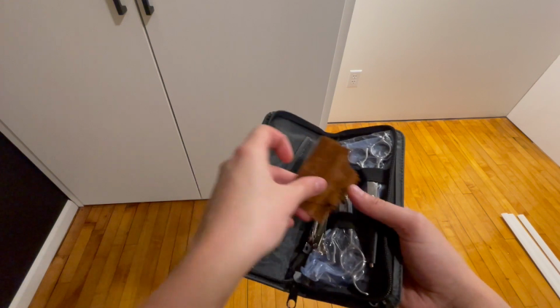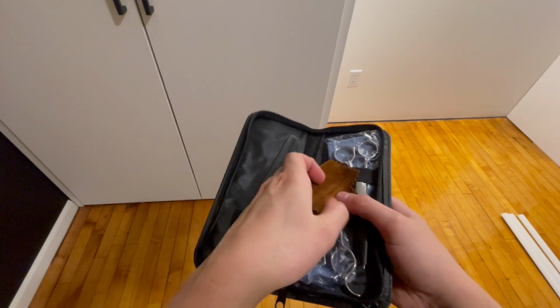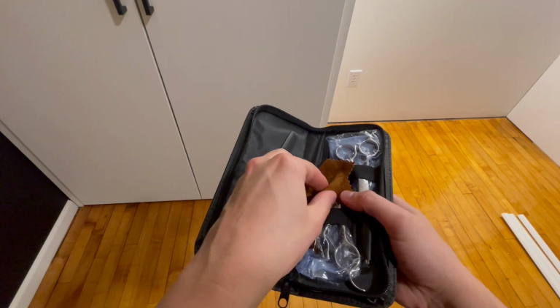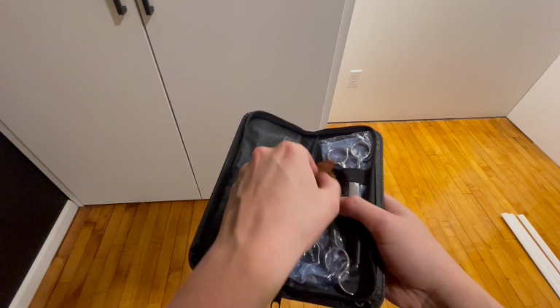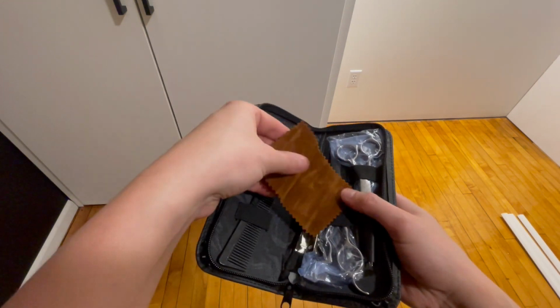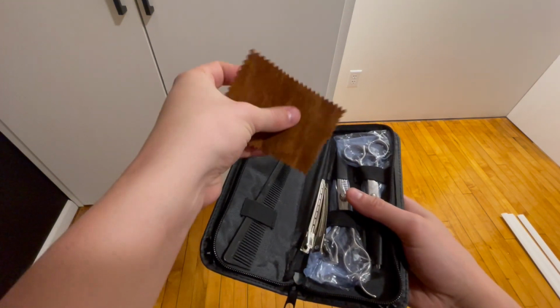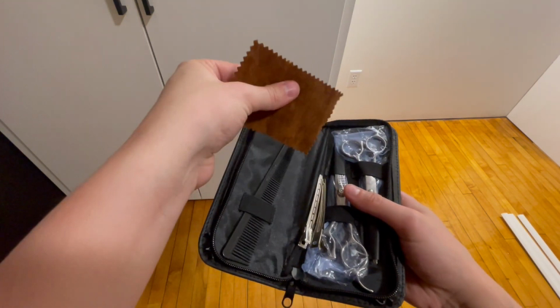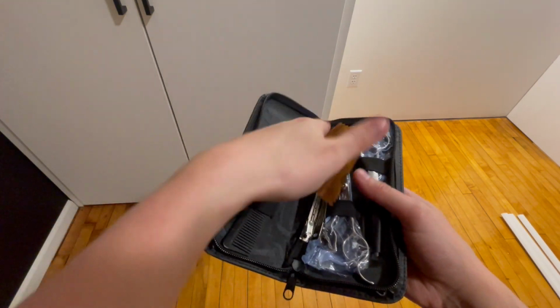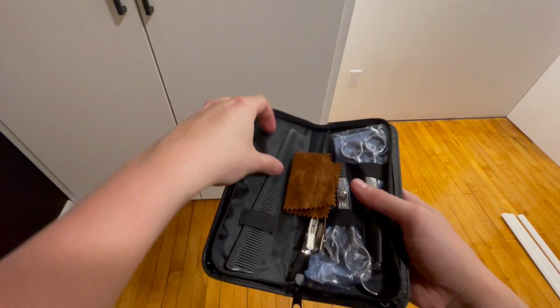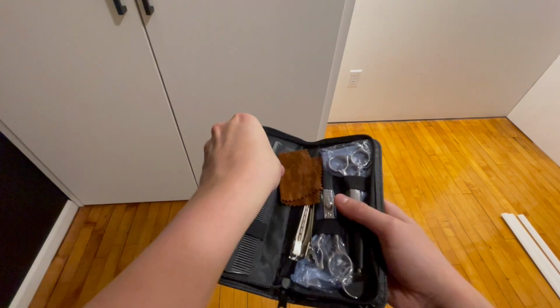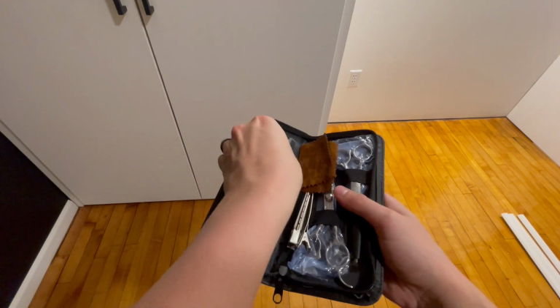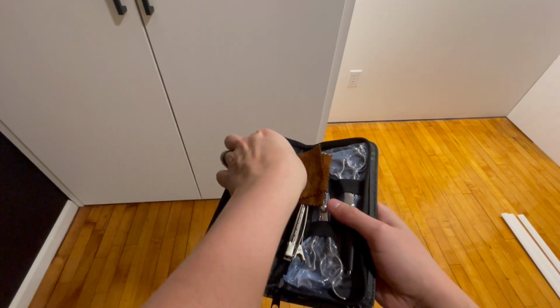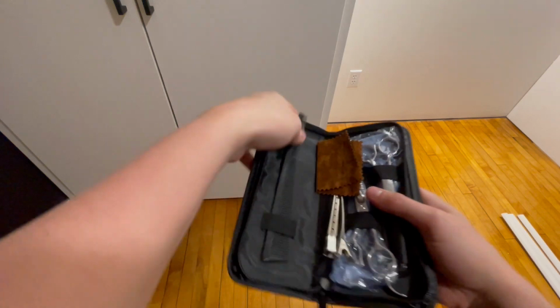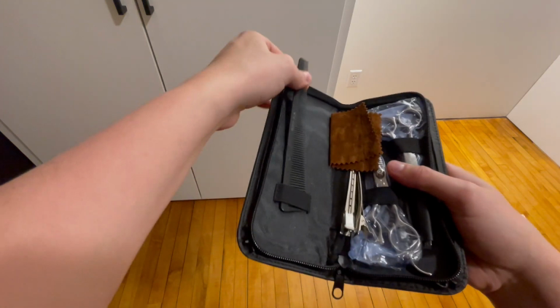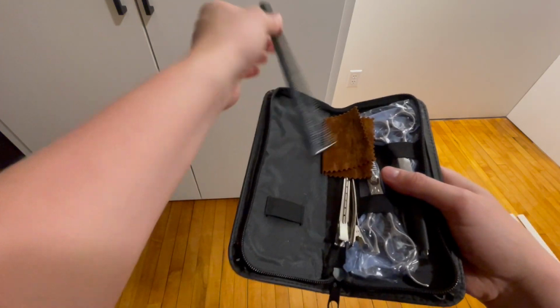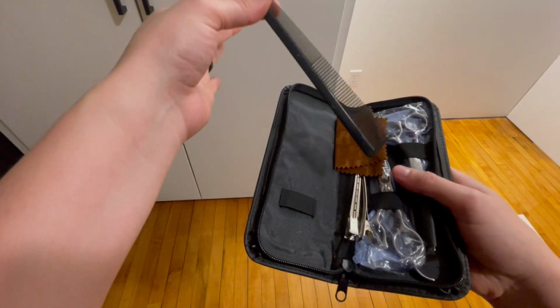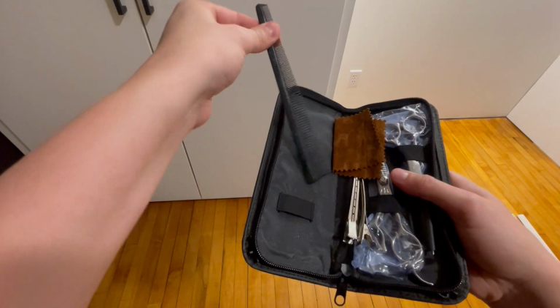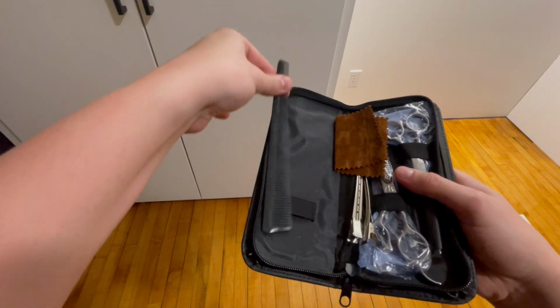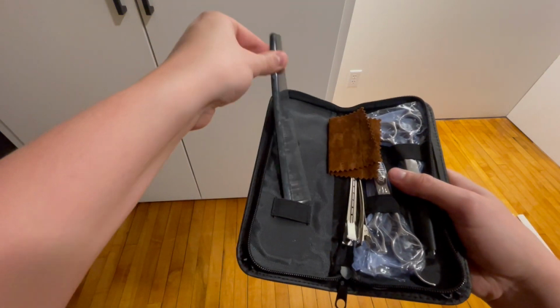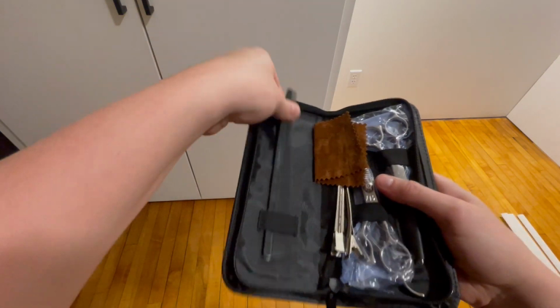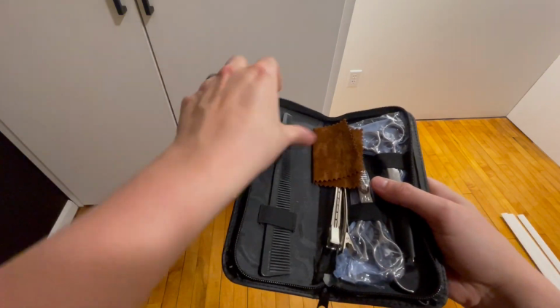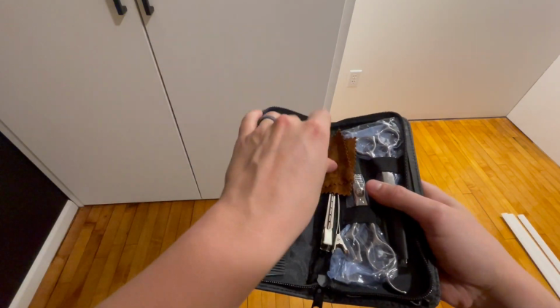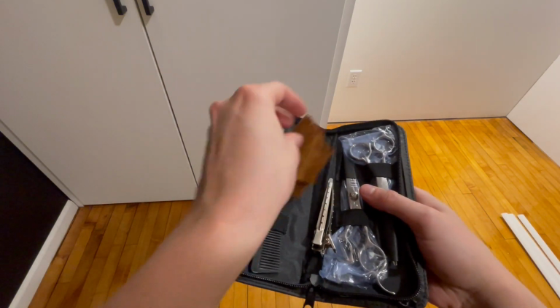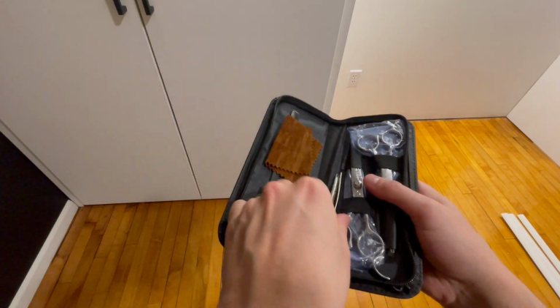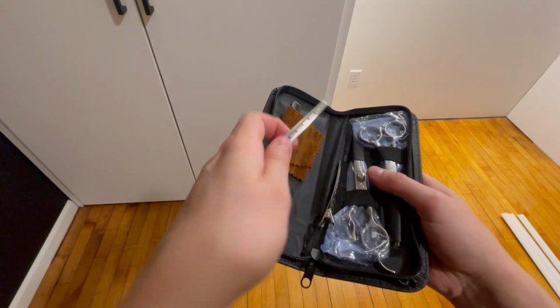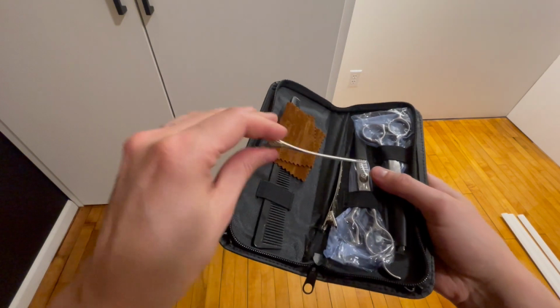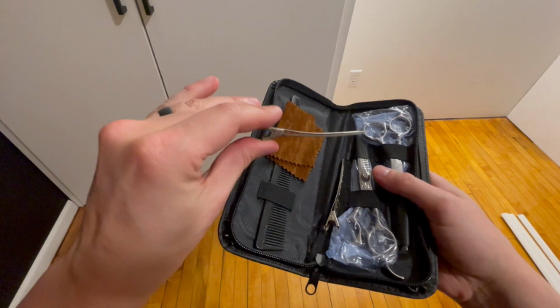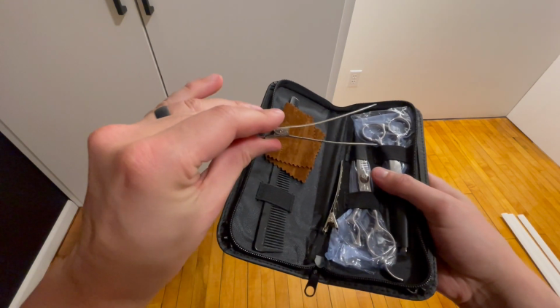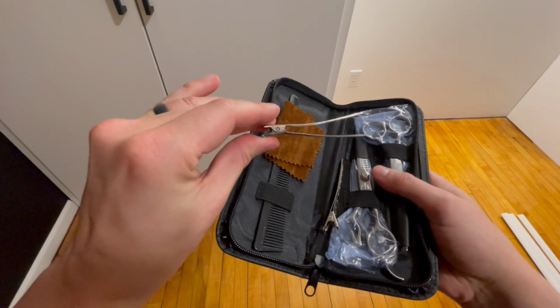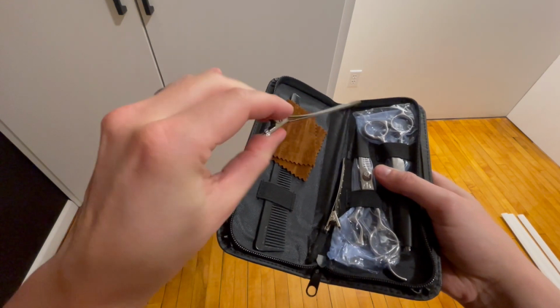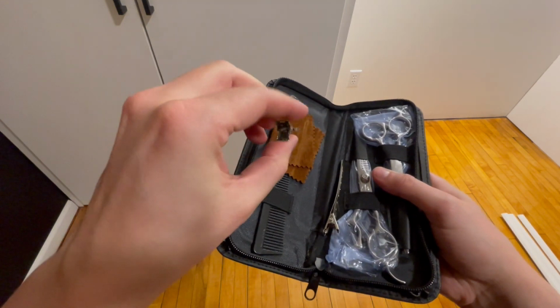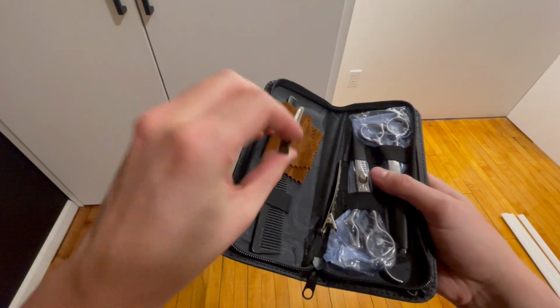It's got this cleaning rag for the tools, it's got an angle comb as well as a little pocket for it in the case, which makes it so easy to keep this all together. Two identical hair clips, like so, with a spring in there.